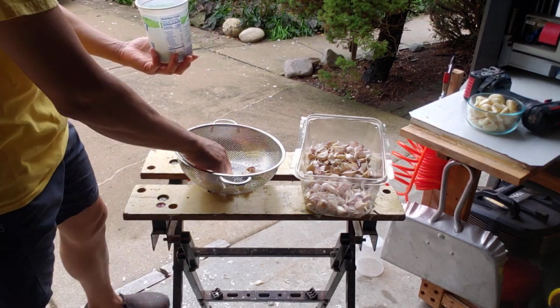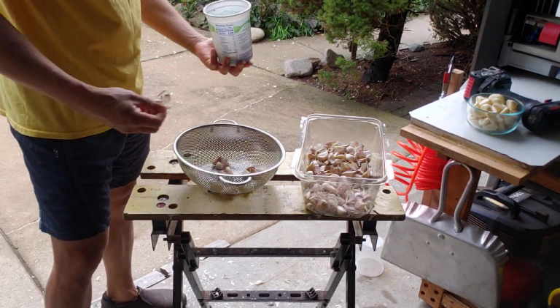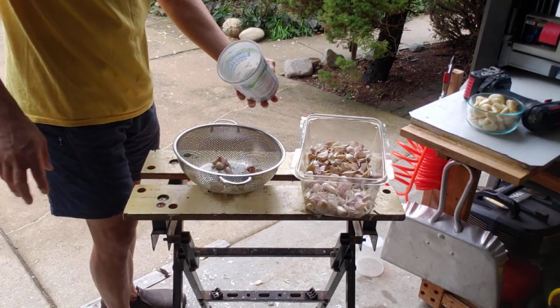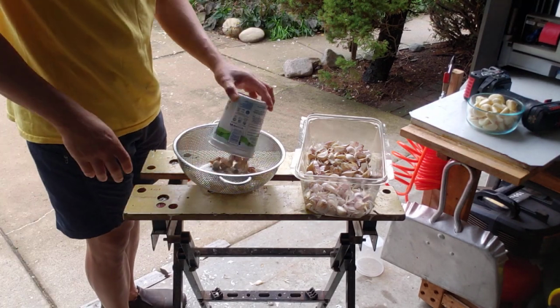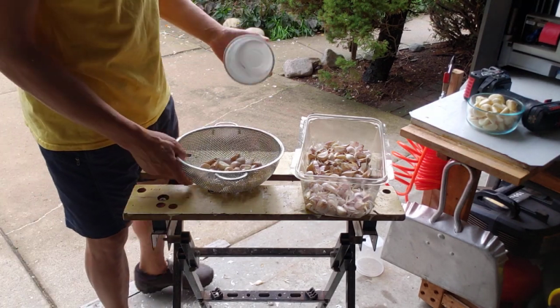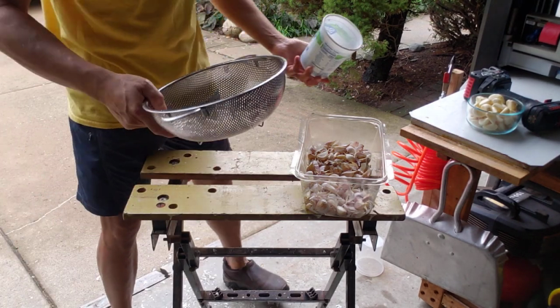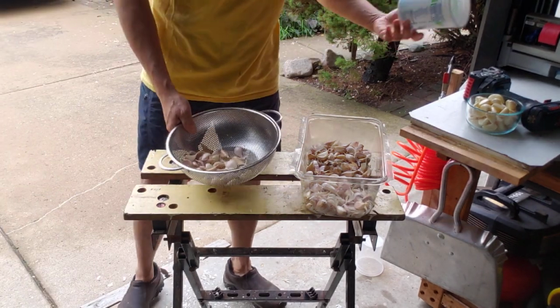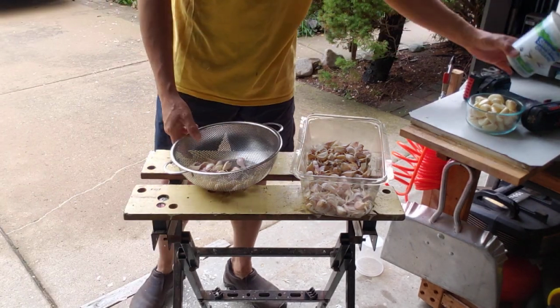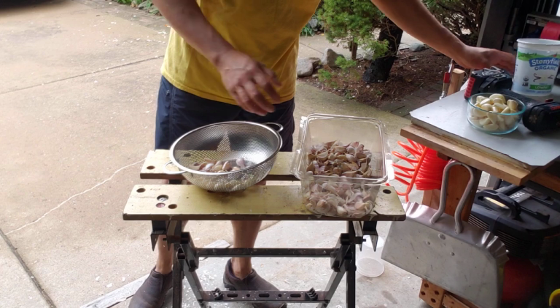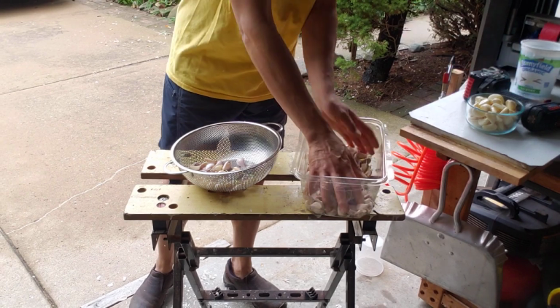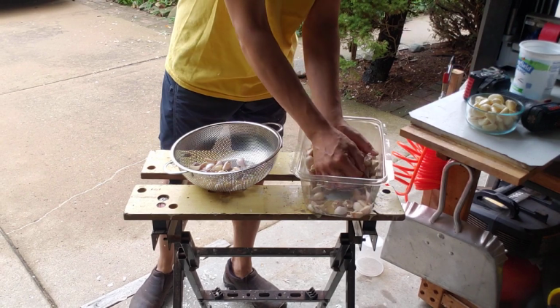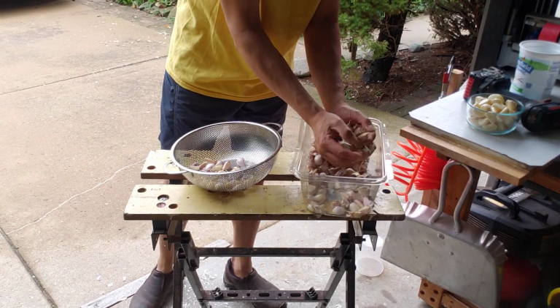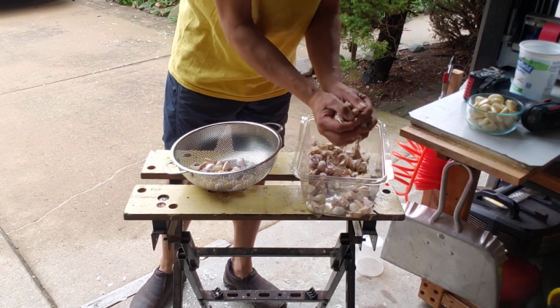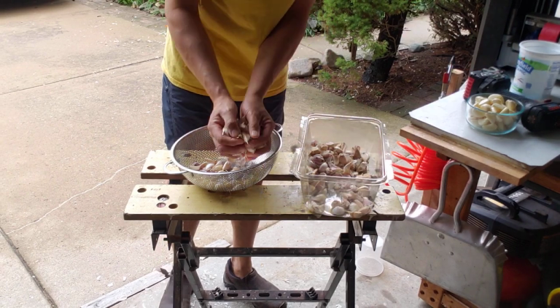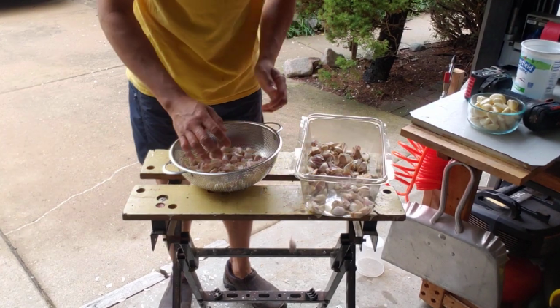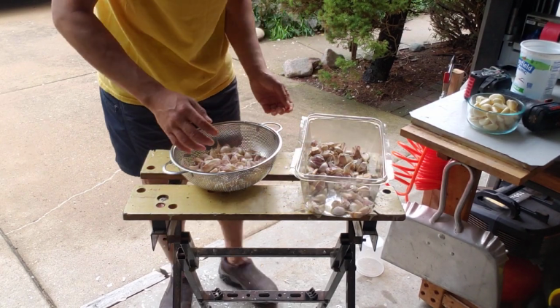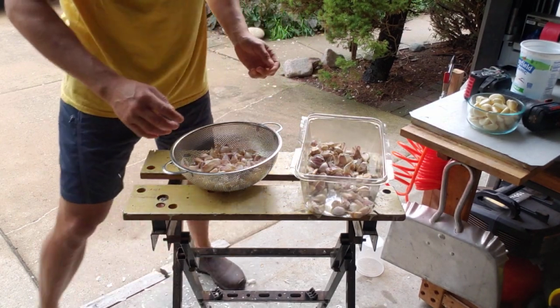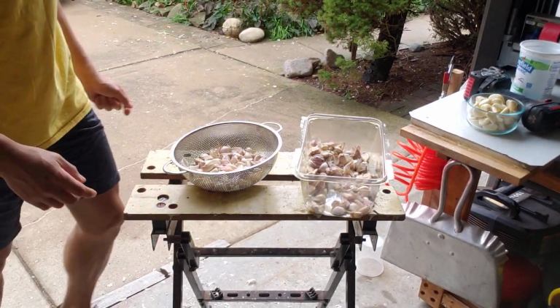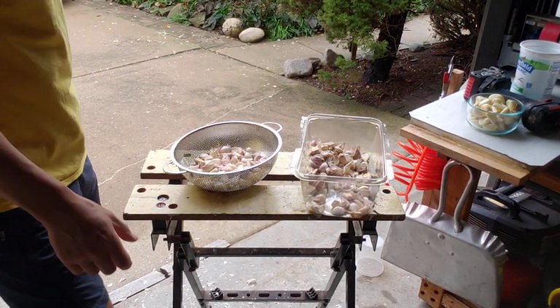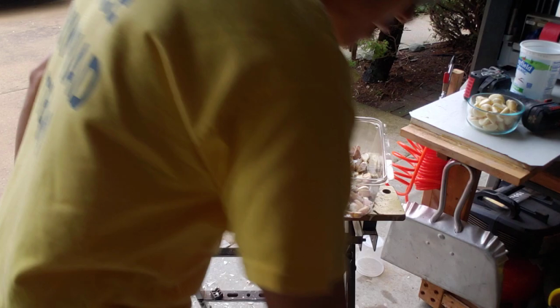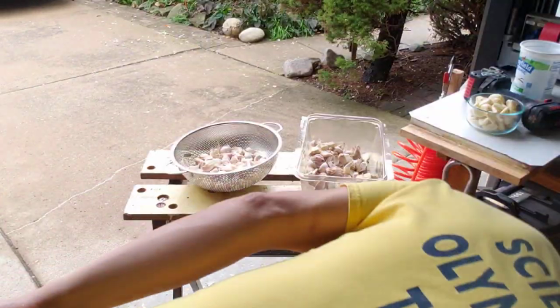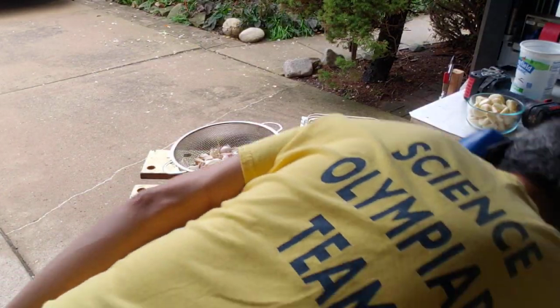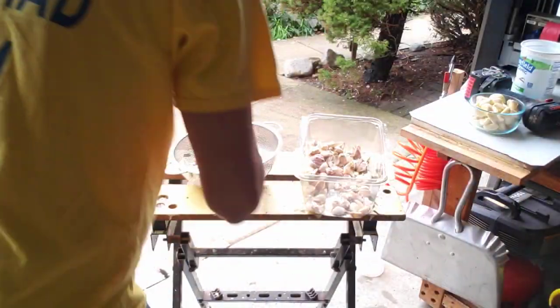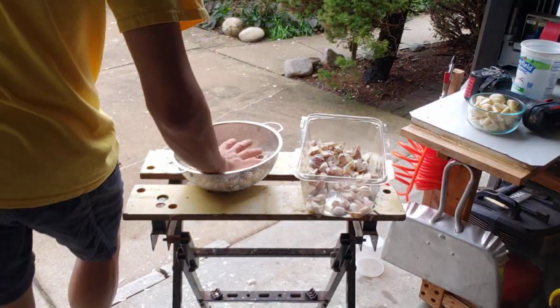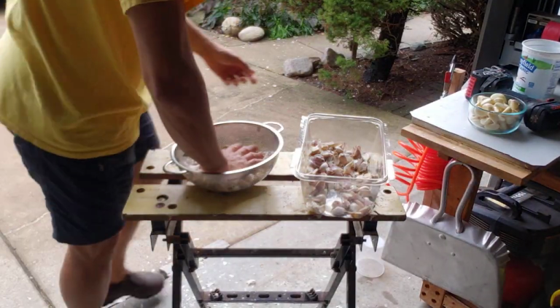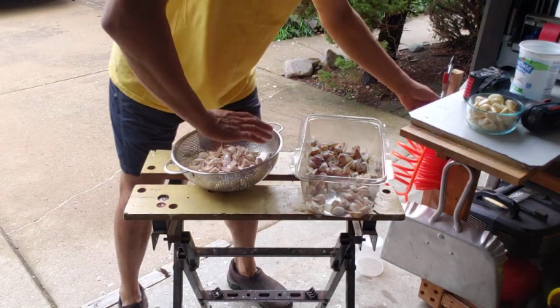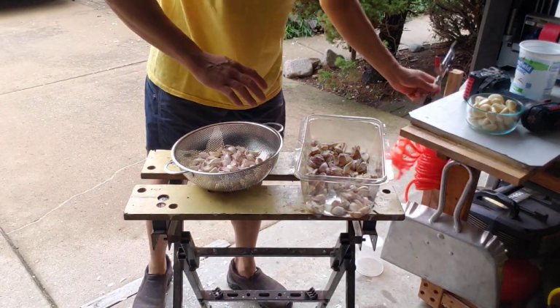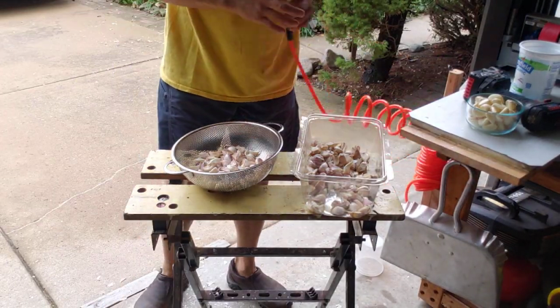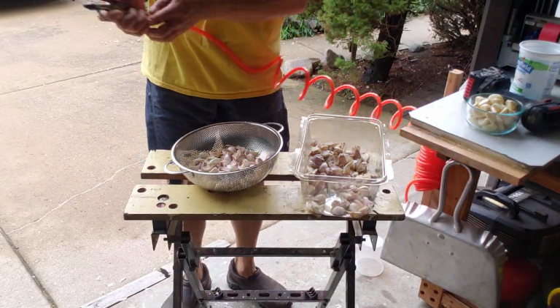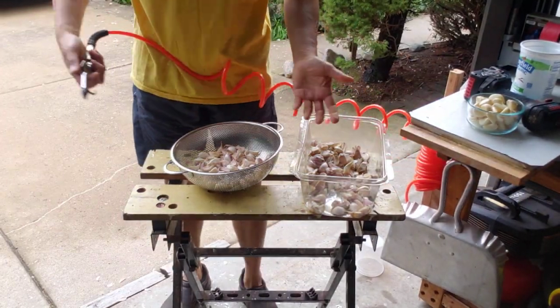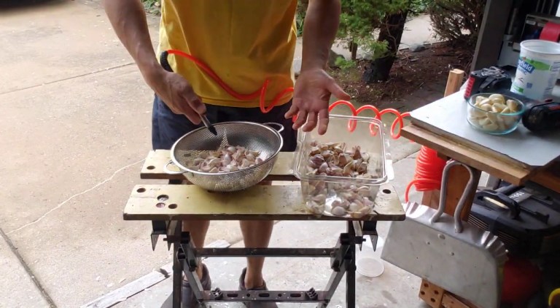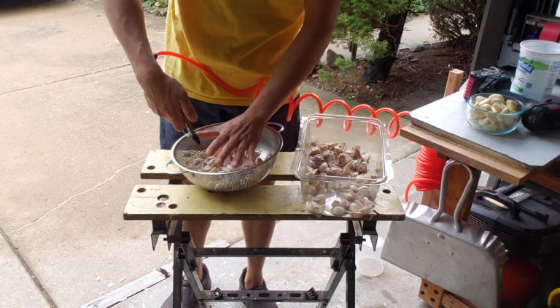My third attempt was to put it in the colander.